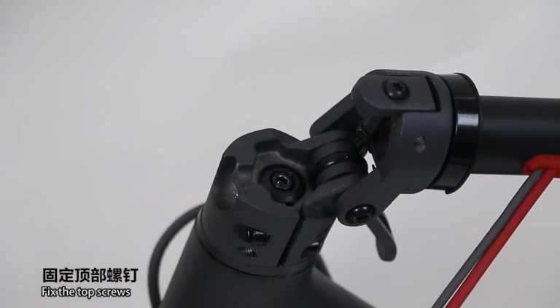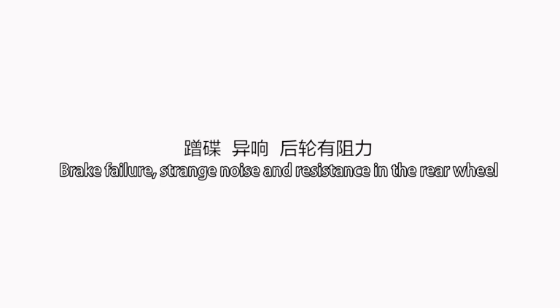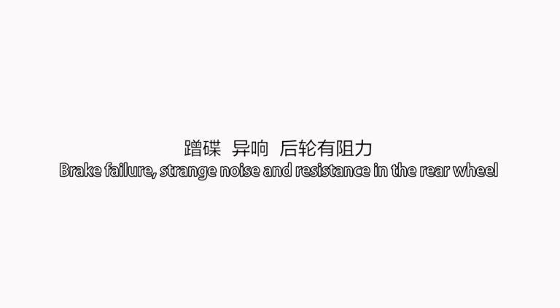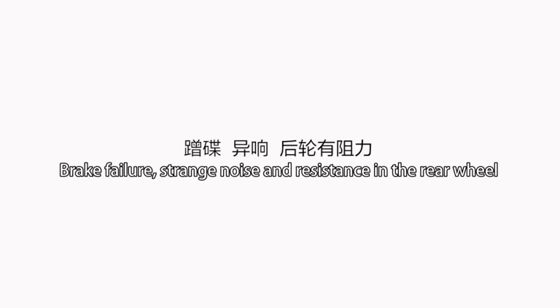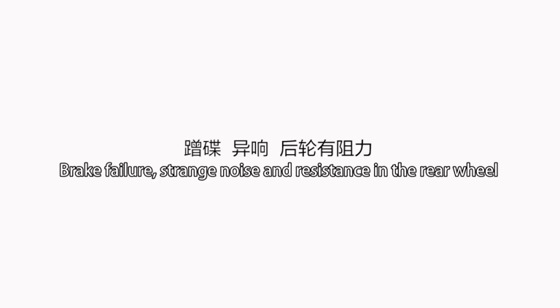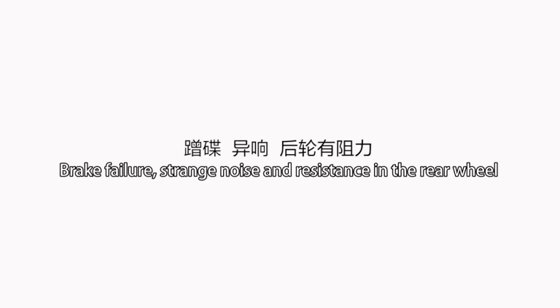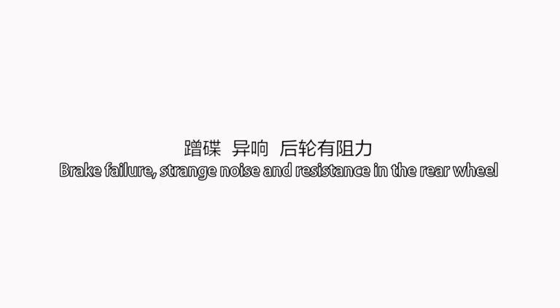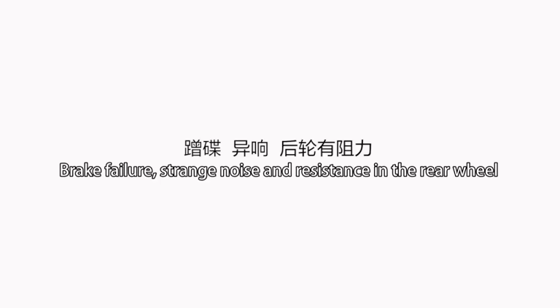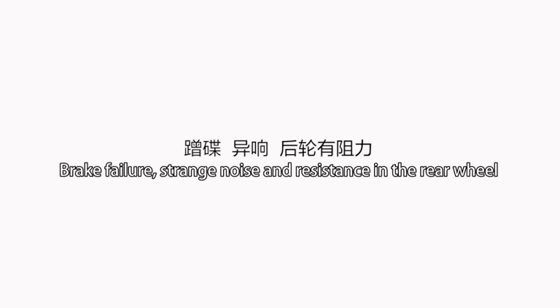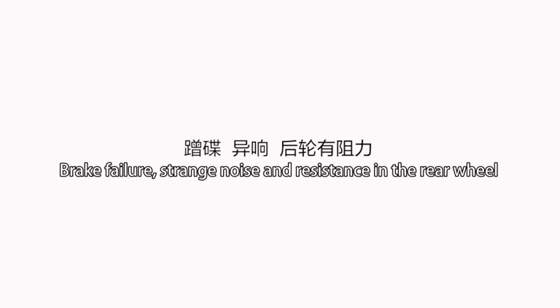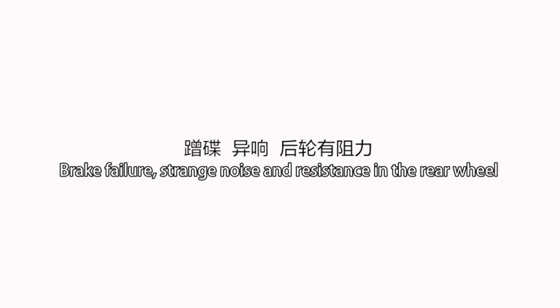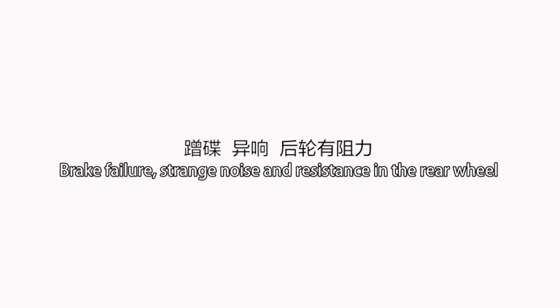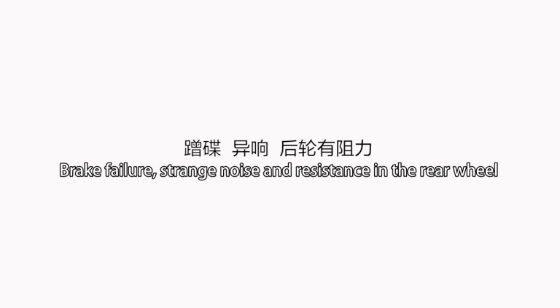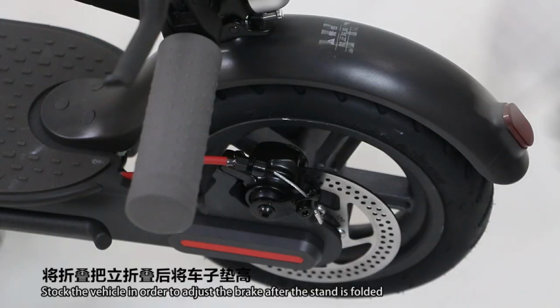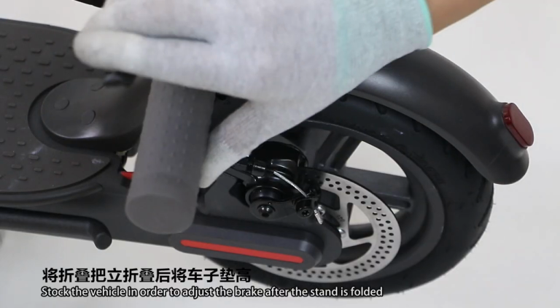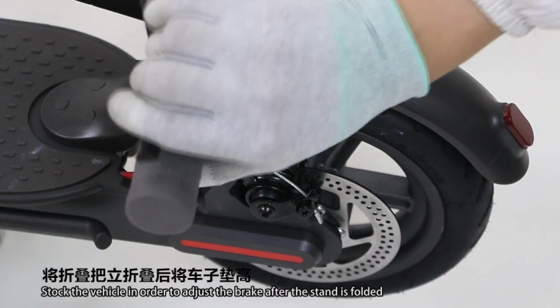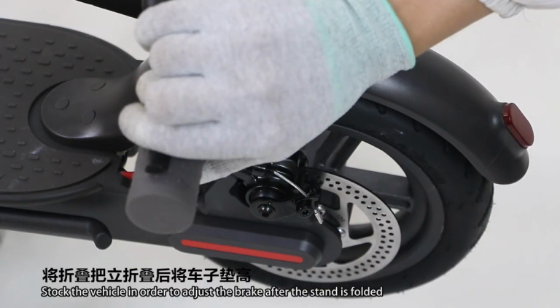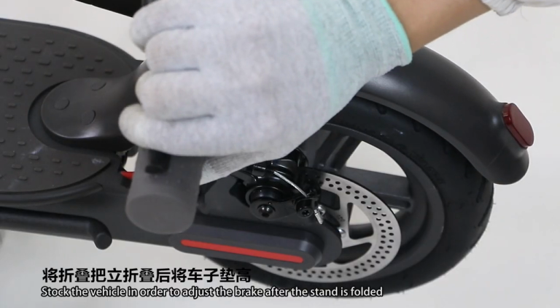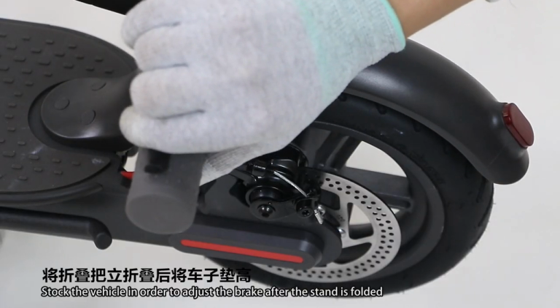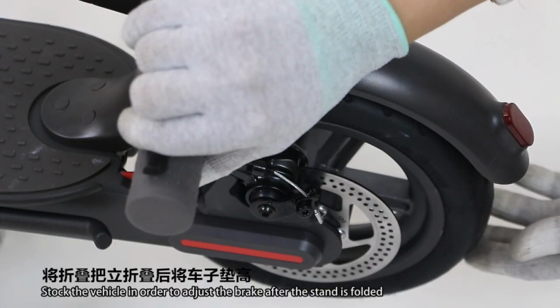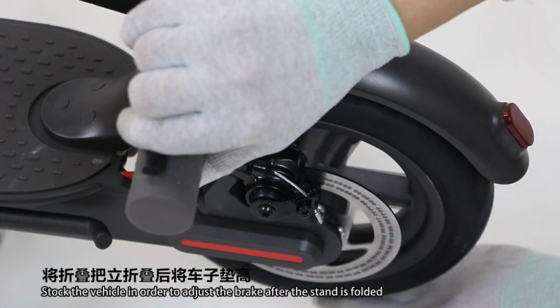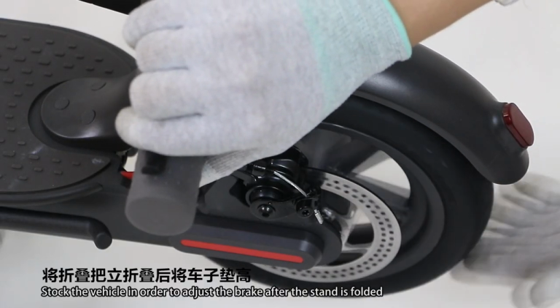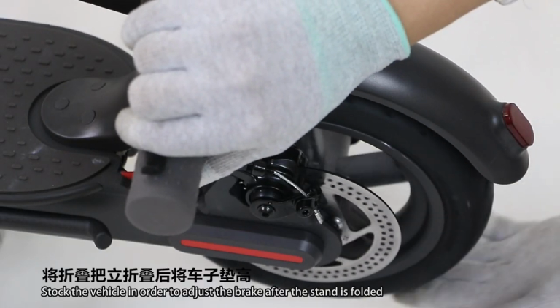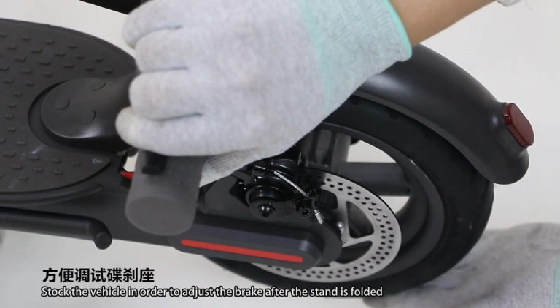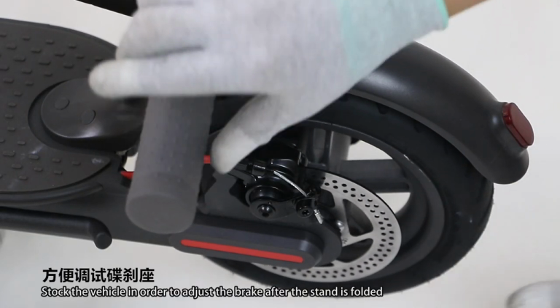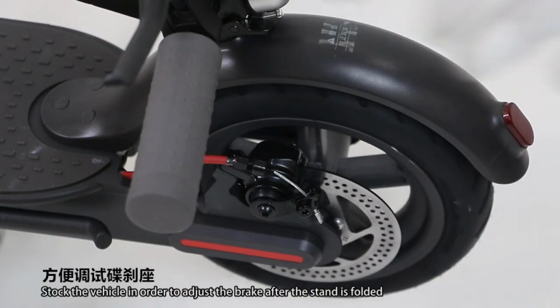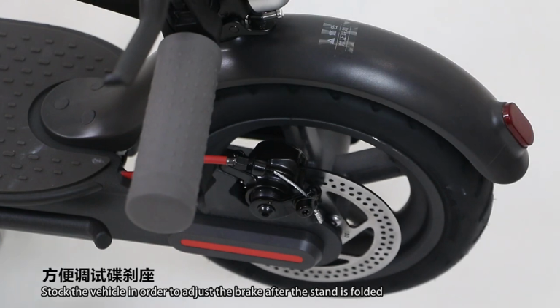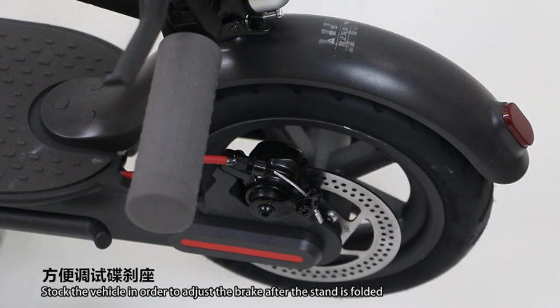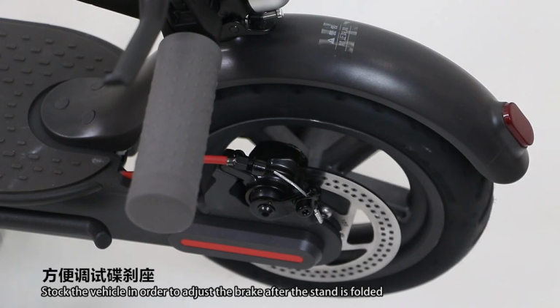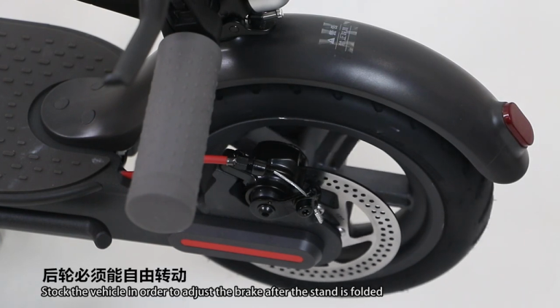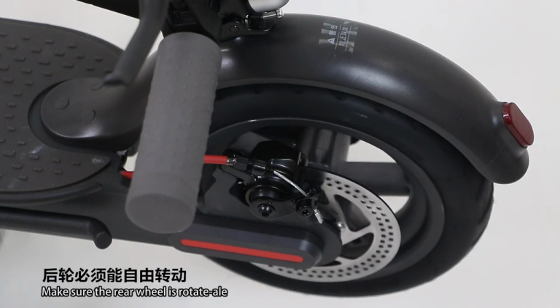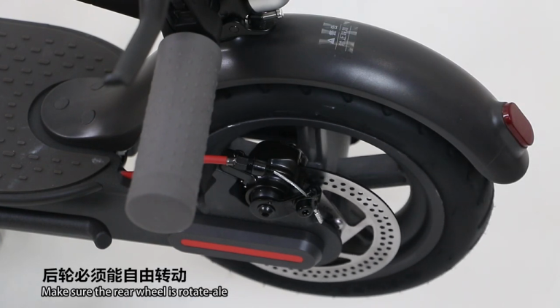Brake failure: there is strange noise and resistance in the rear wheel. Stock the vehicle in order to adjust the brake after the stand is folded. Make sure the rear wheel is rotatable.